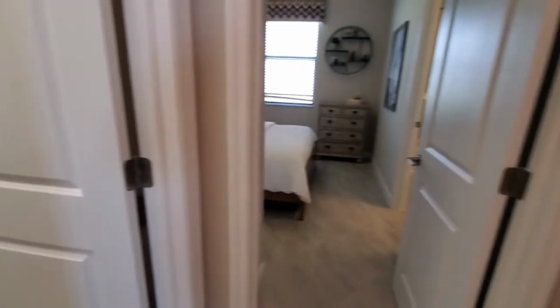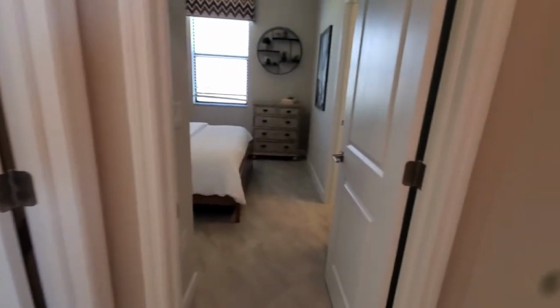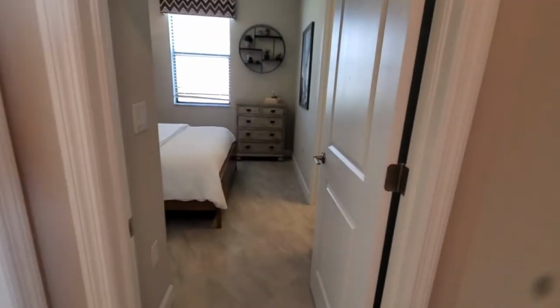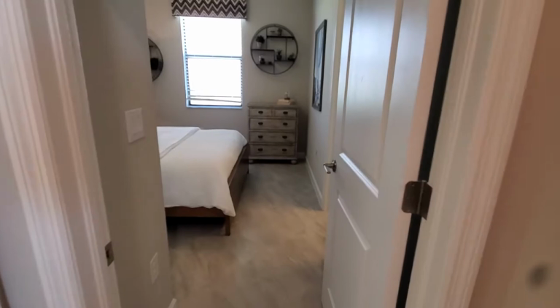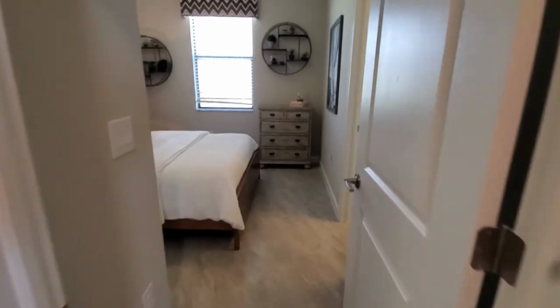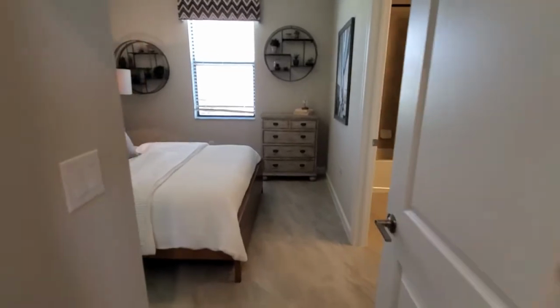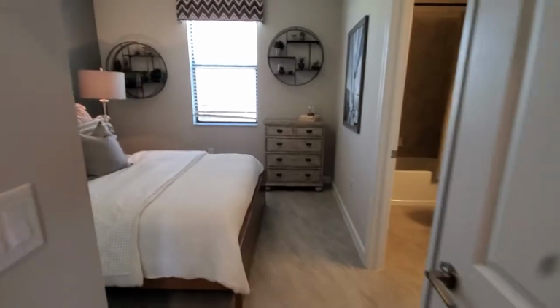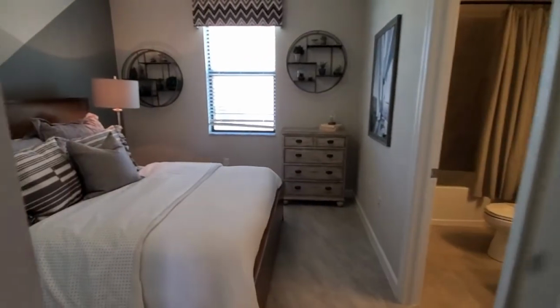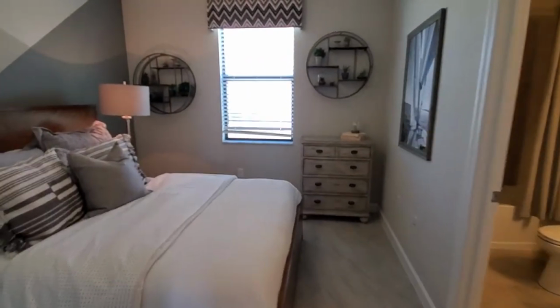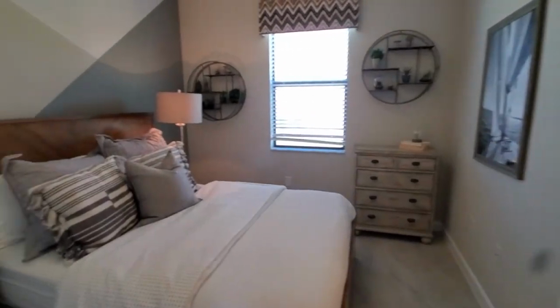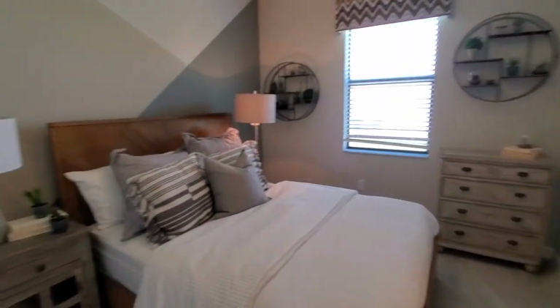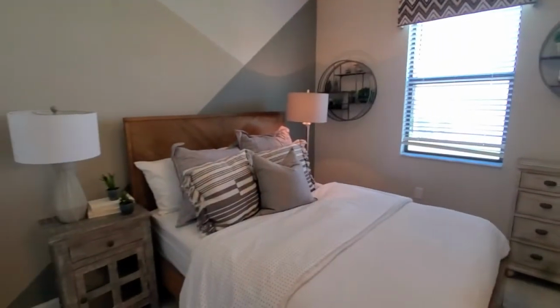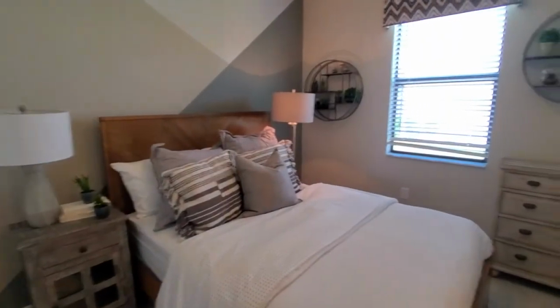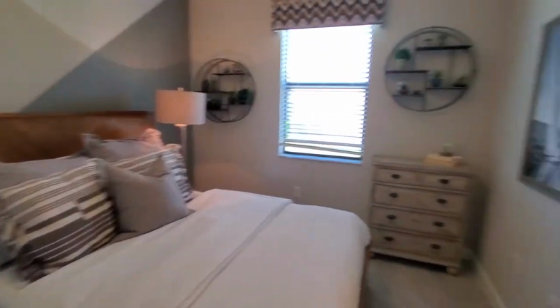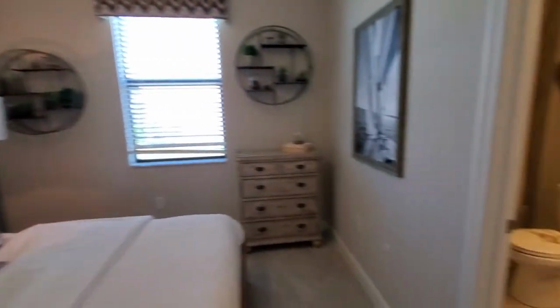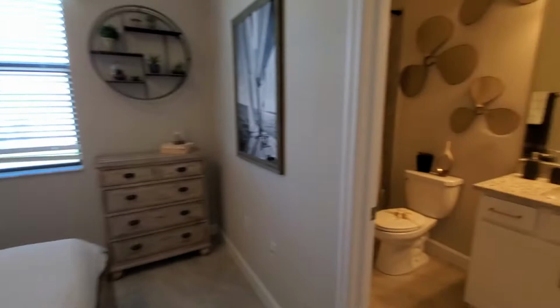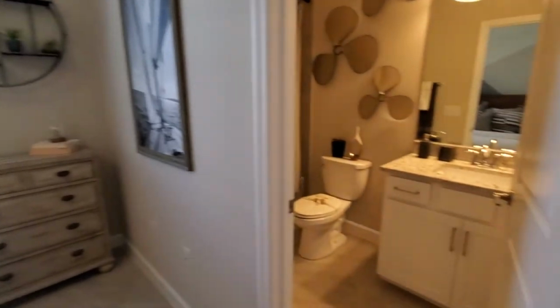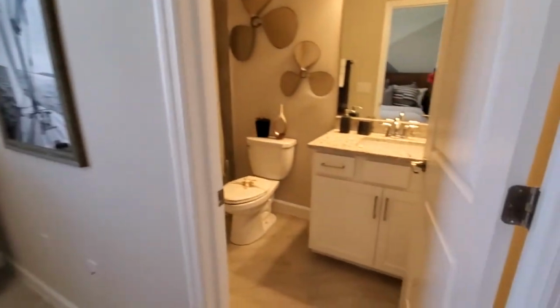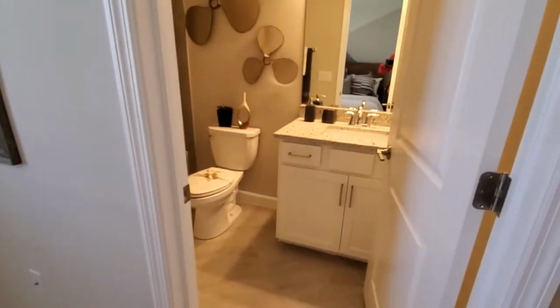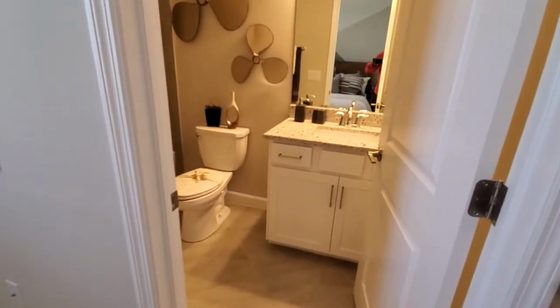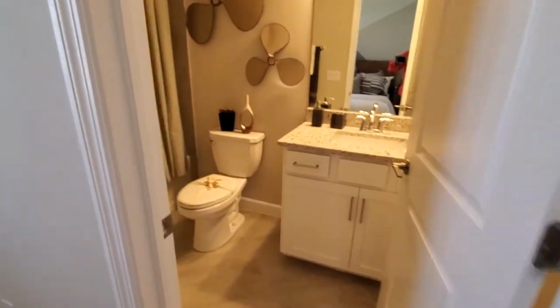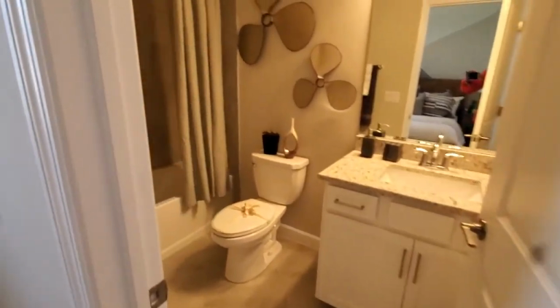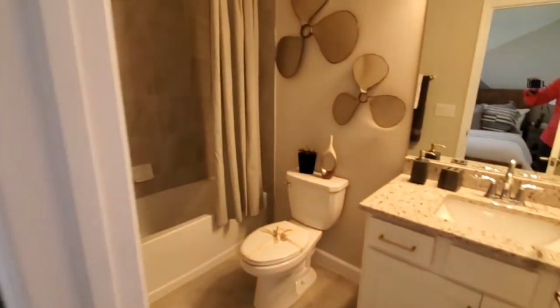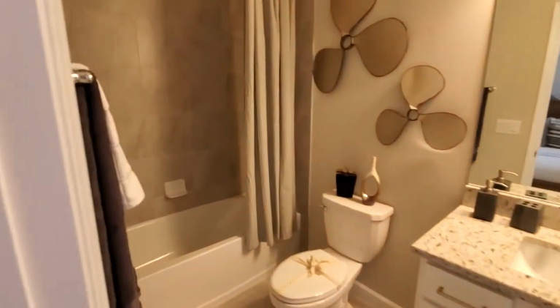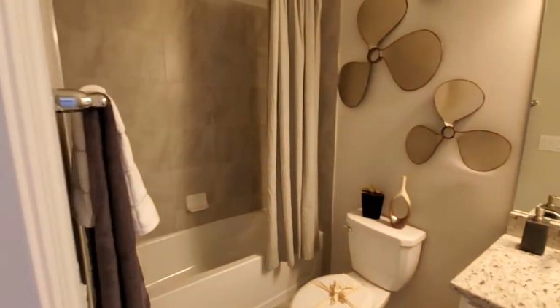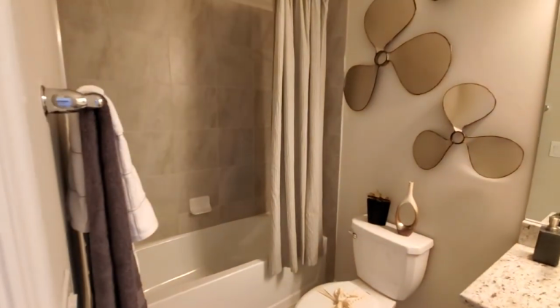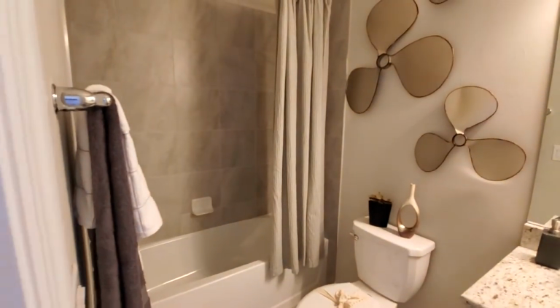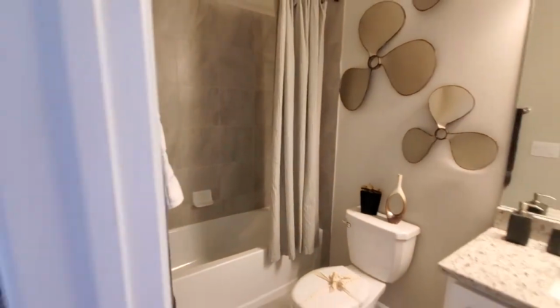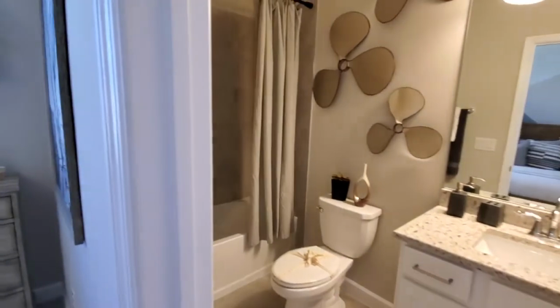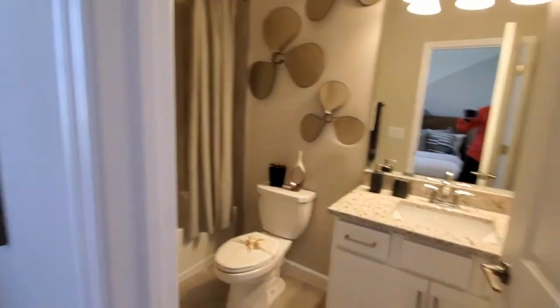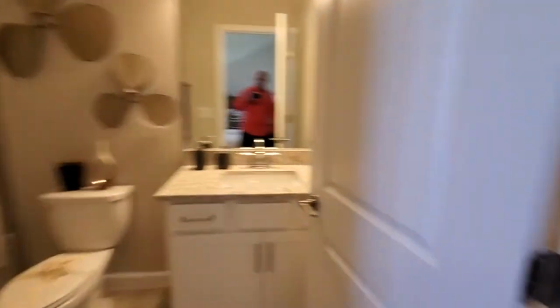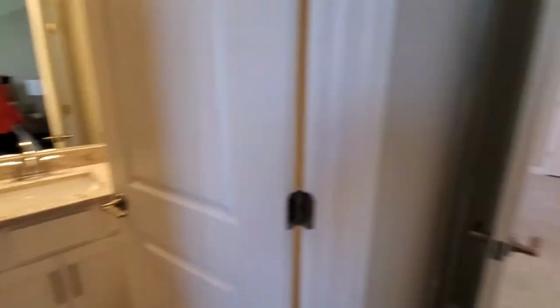And we have guest bedroom three here. One of the nice things about guest bedroom number three — it's a en-suite, so it has its own bath with a single sink, commode, and combination tub and shower. Really nice setup.